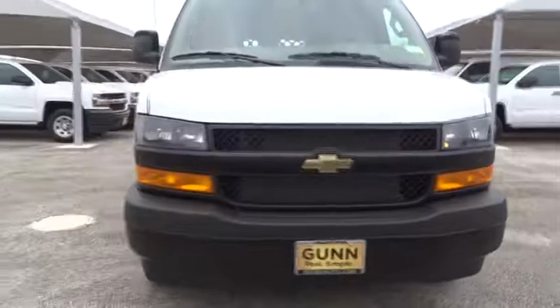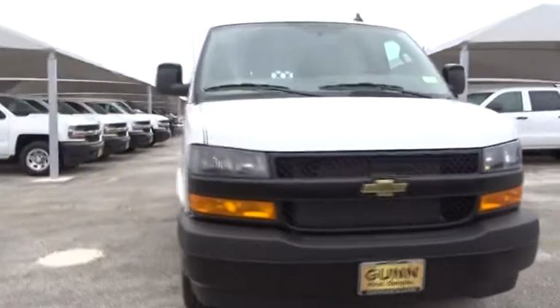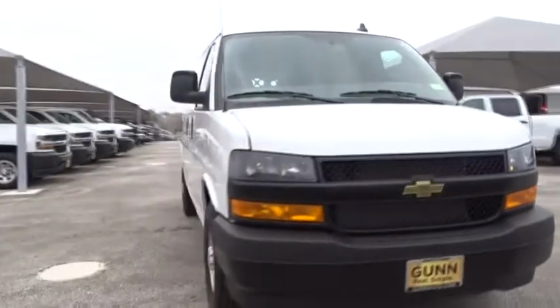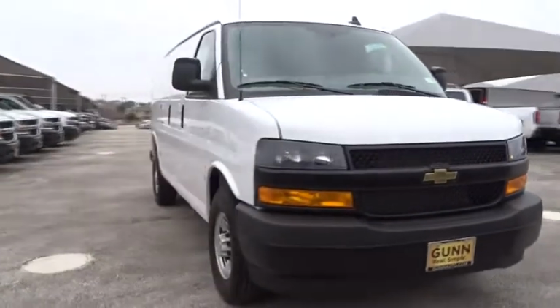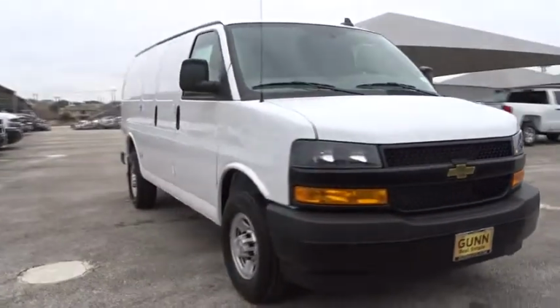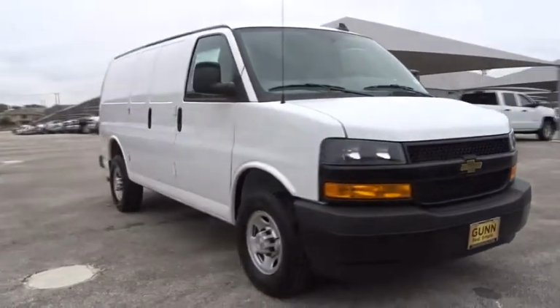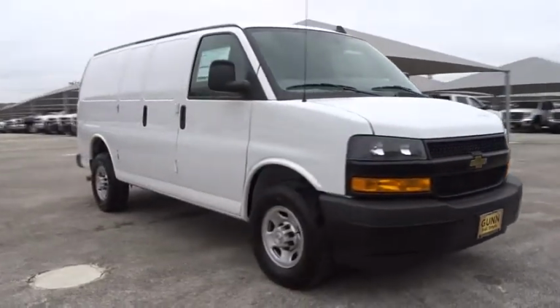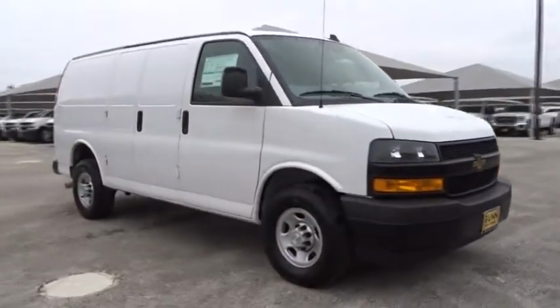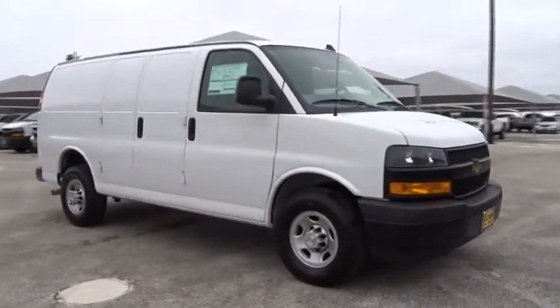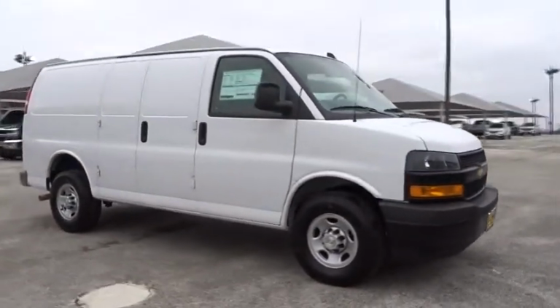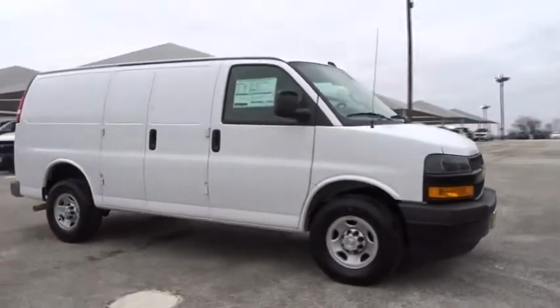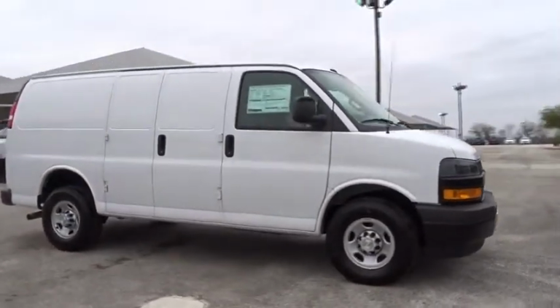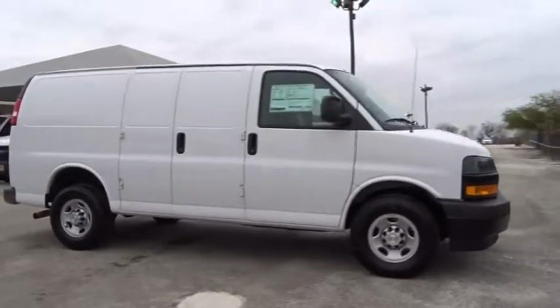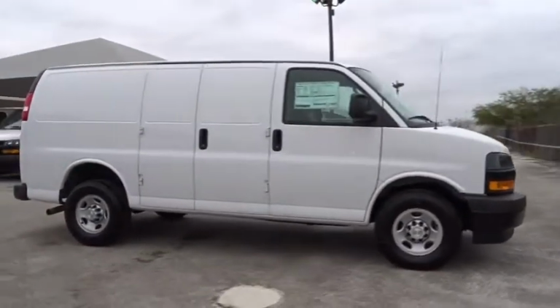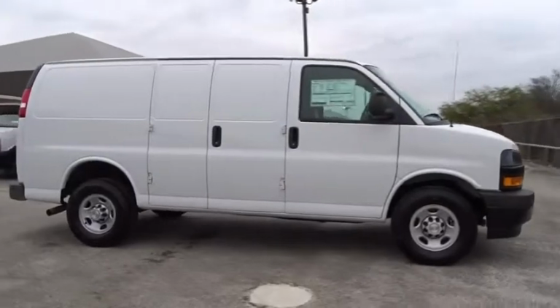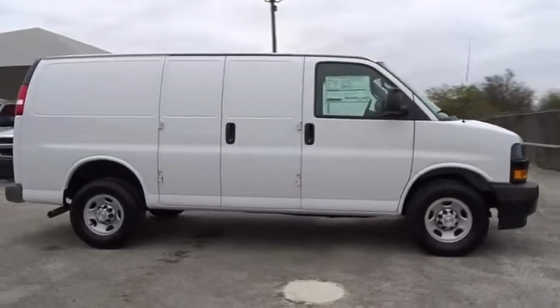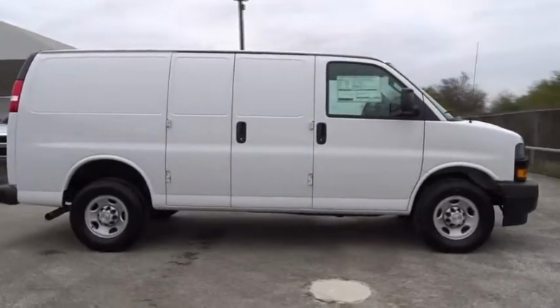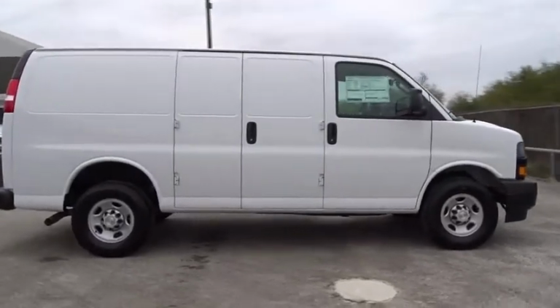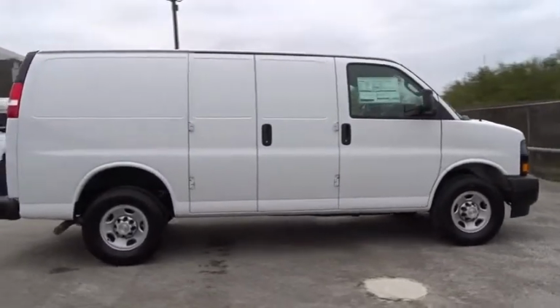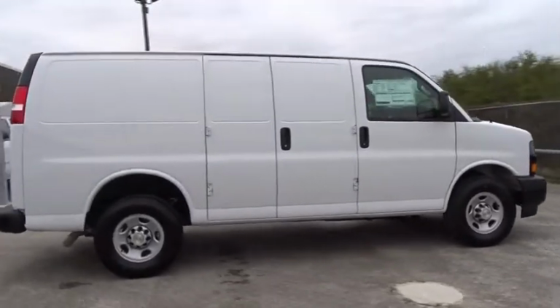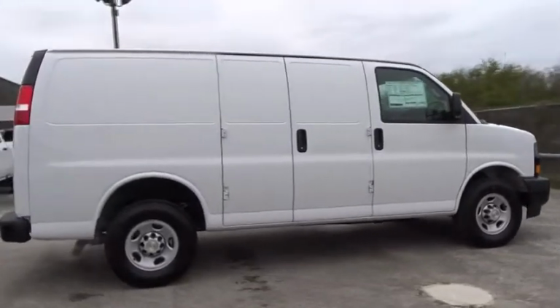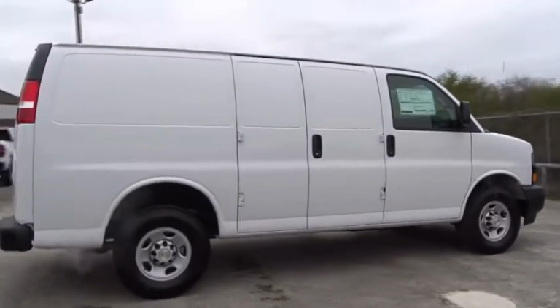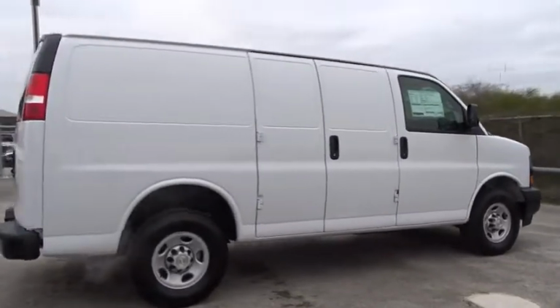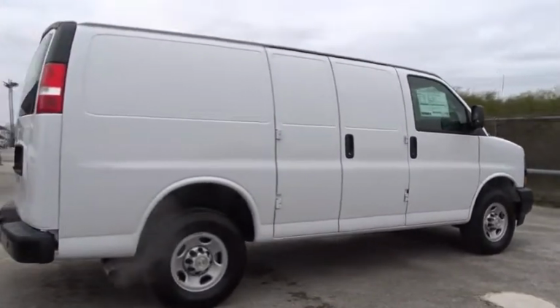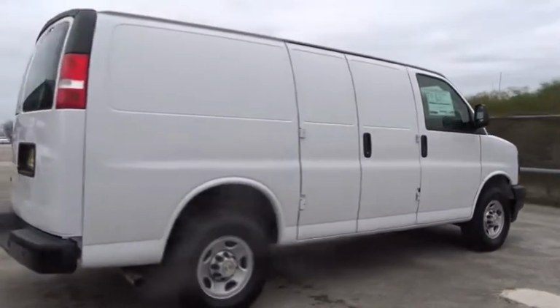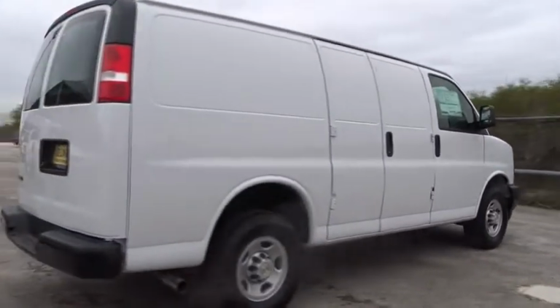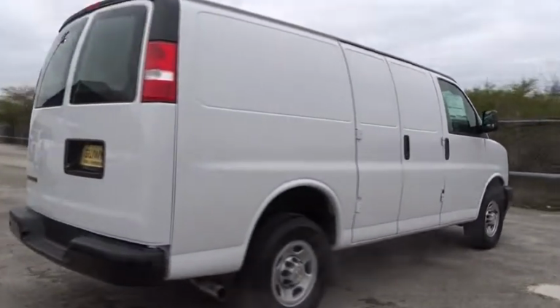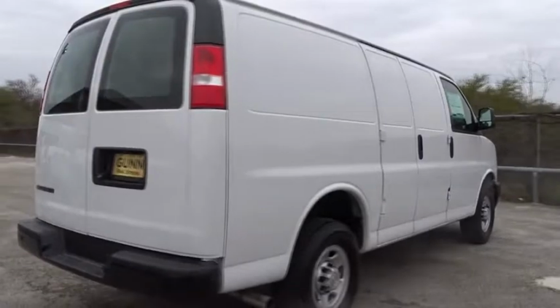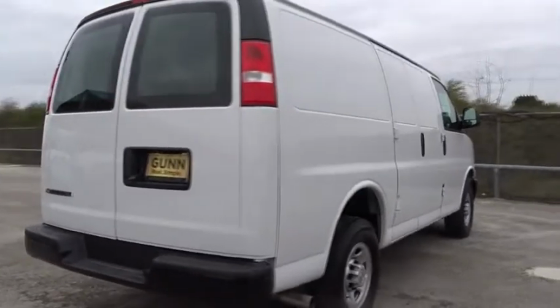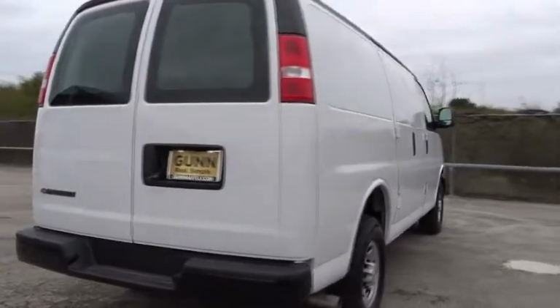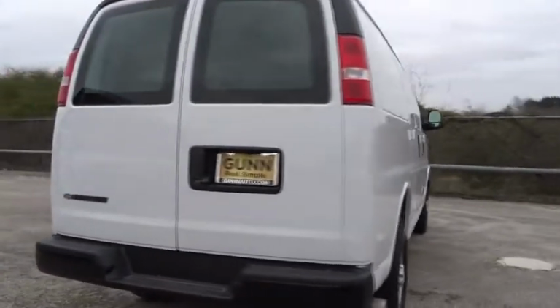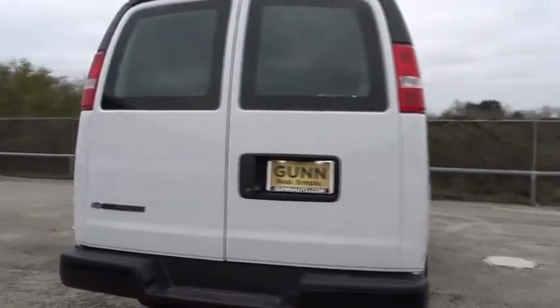2018 Chevrolet Express Cargo. The Chevy Express Cargo van is ready to handle all of your work tools, carpooling to work, or running the kids to soccer. Here are some of this vehicle's great options.